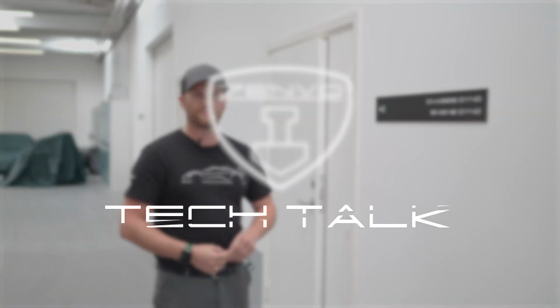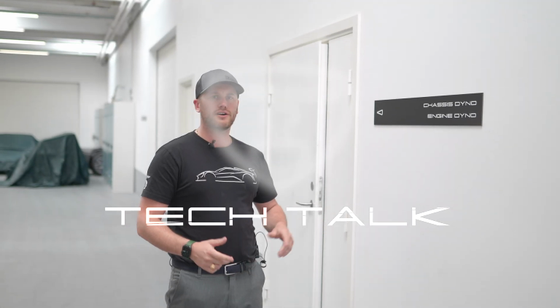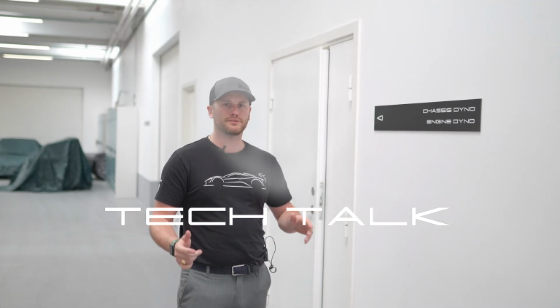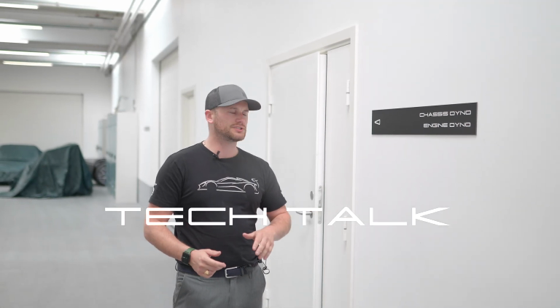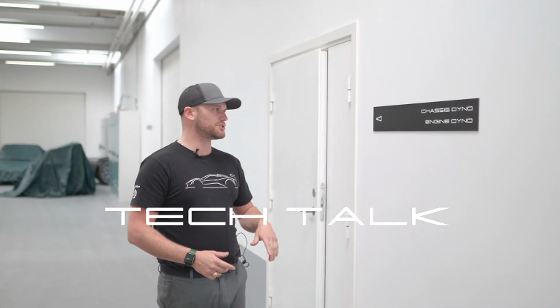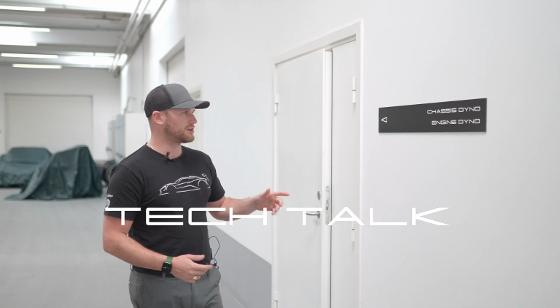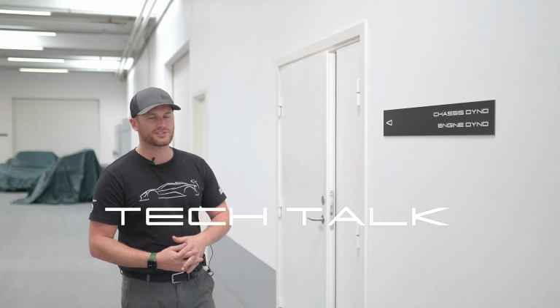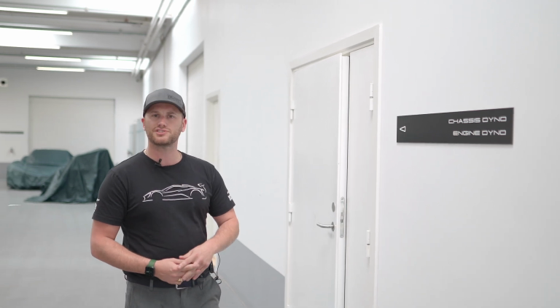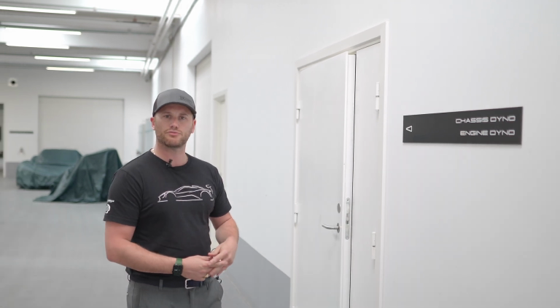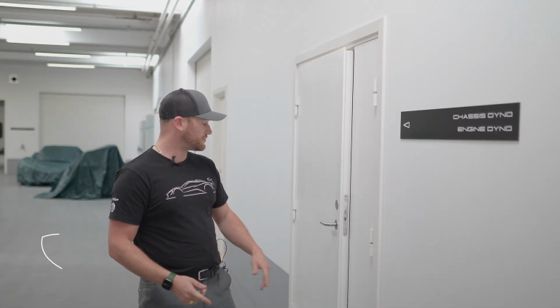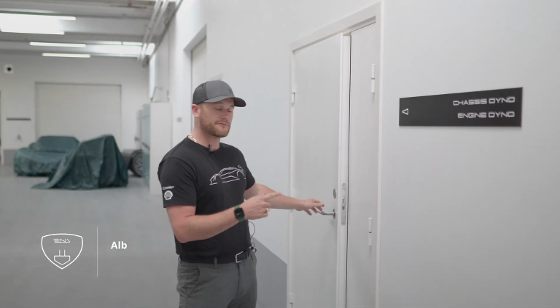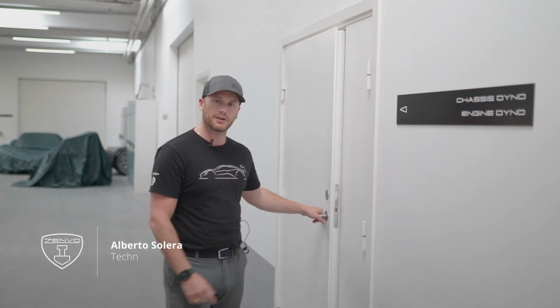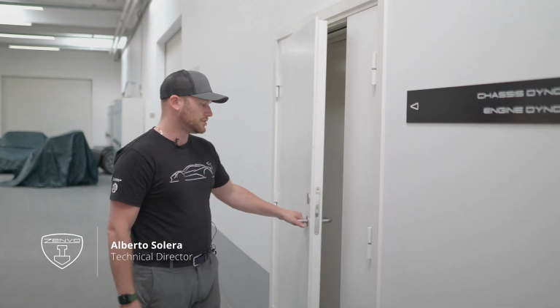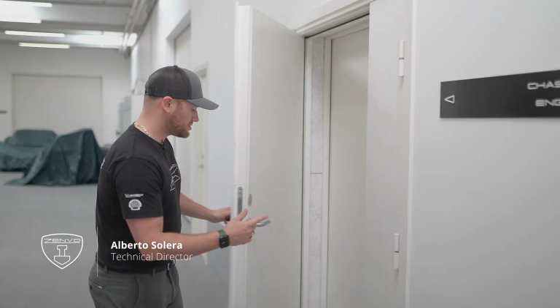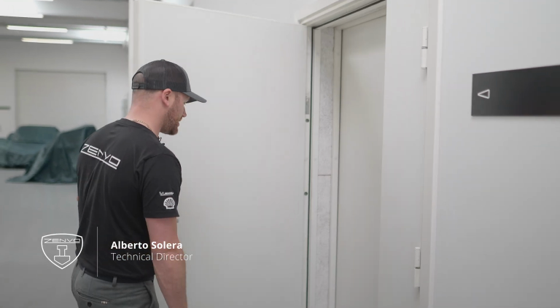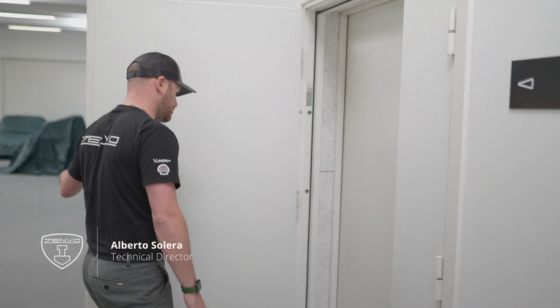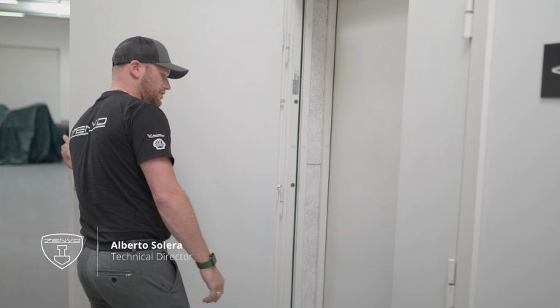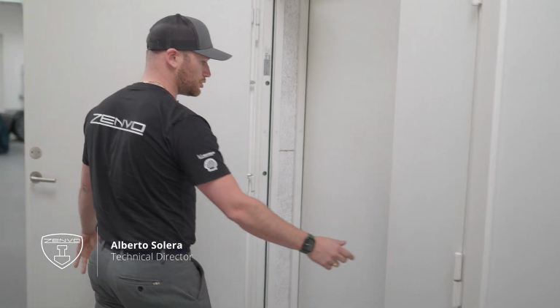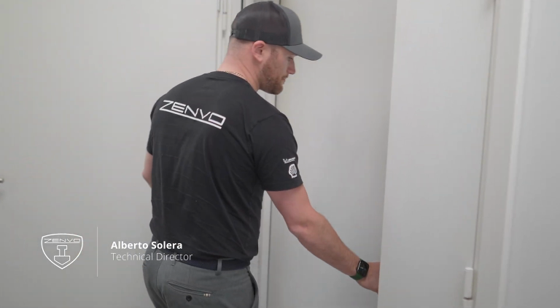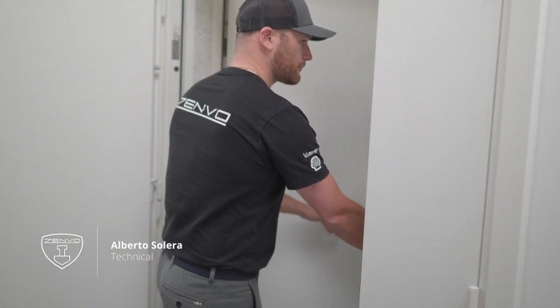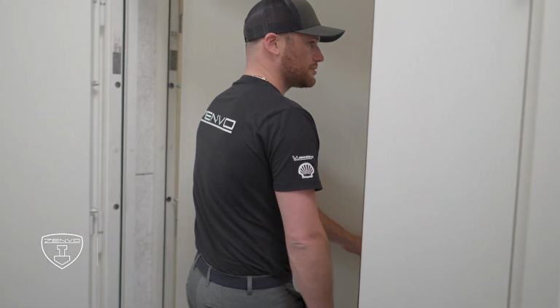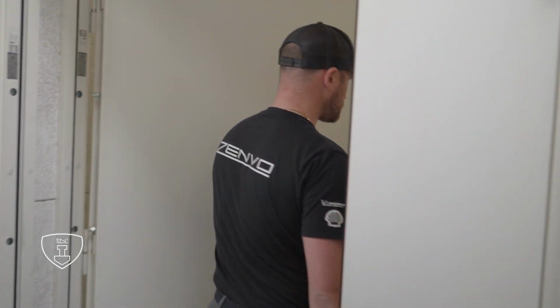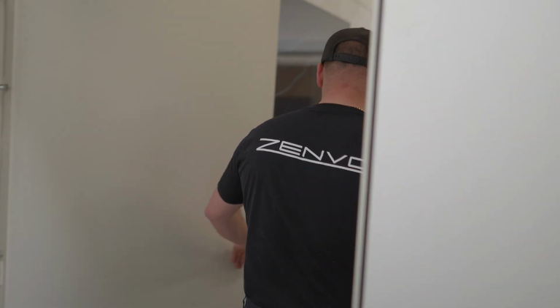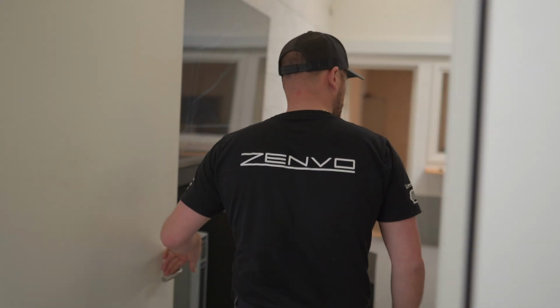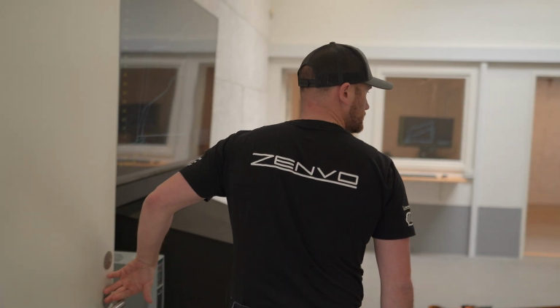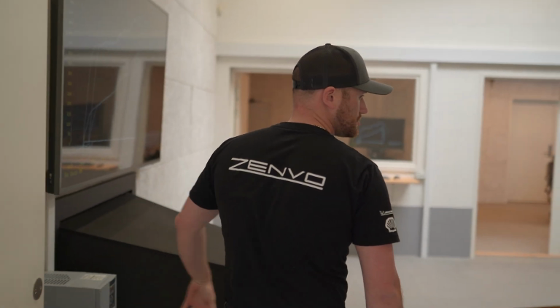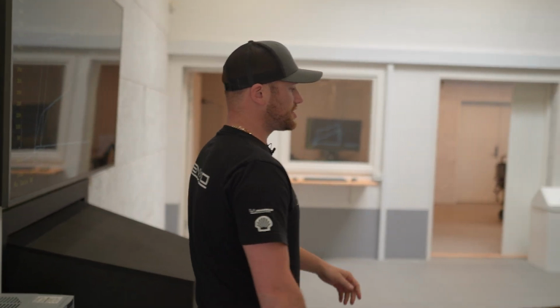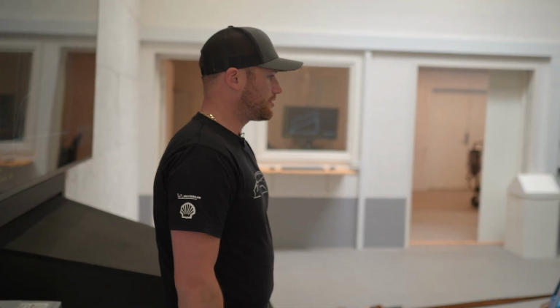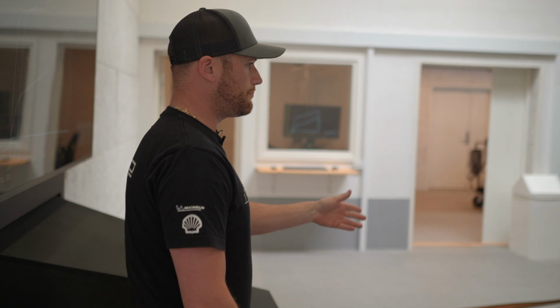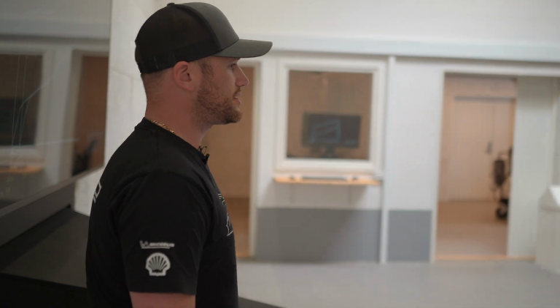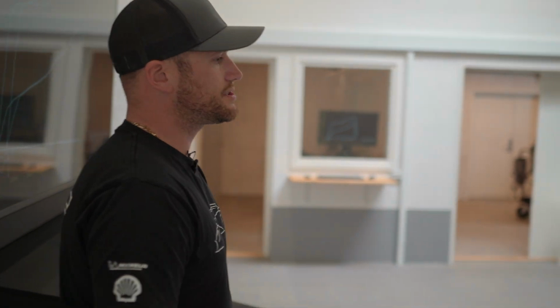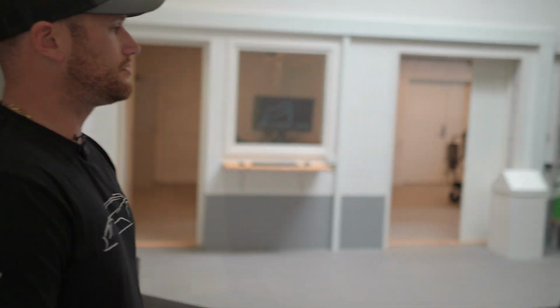Hi everyone, today I'm going to show you our chassis and engine dyno room. We've got this insulated room here with double doors, and as you can see we've got the blue TSRS on the chassis dyno.